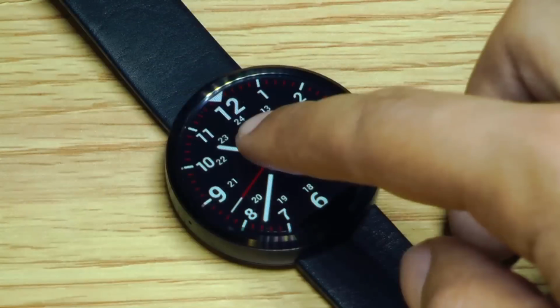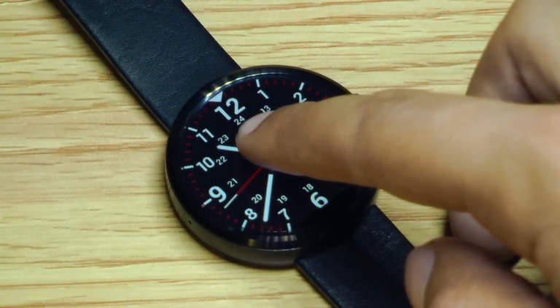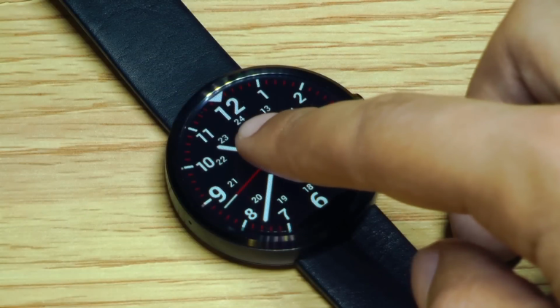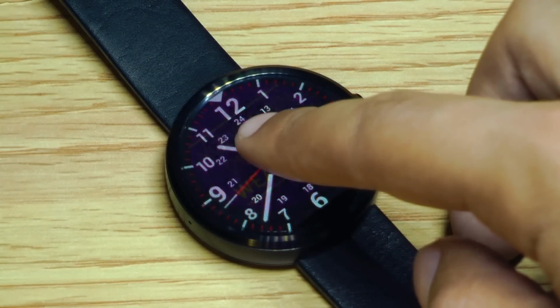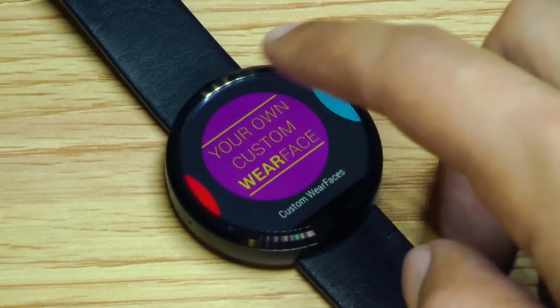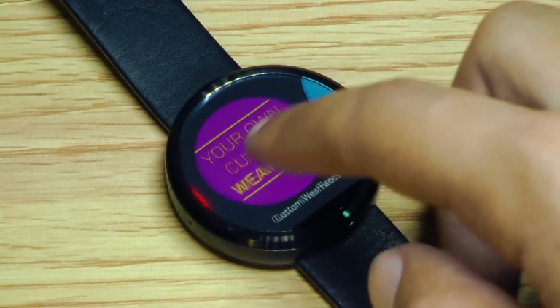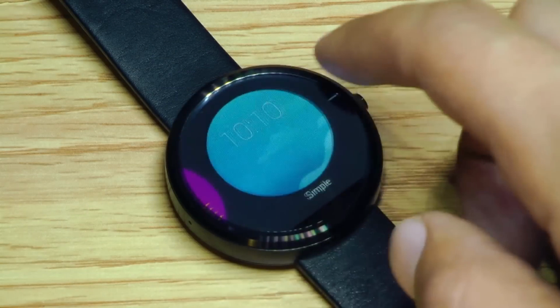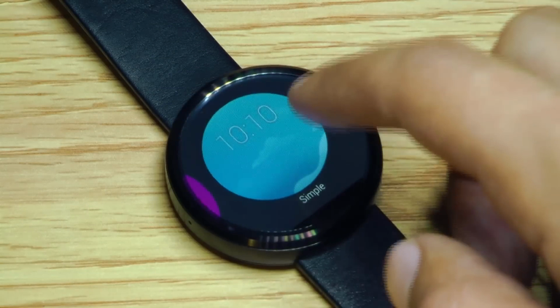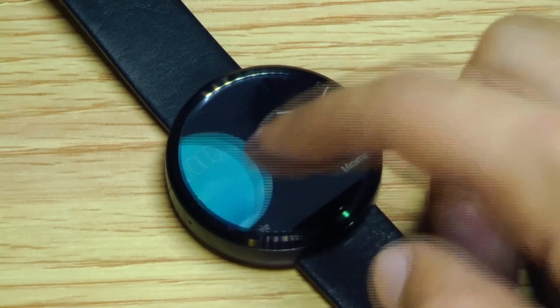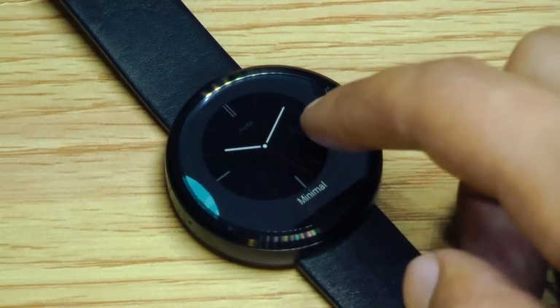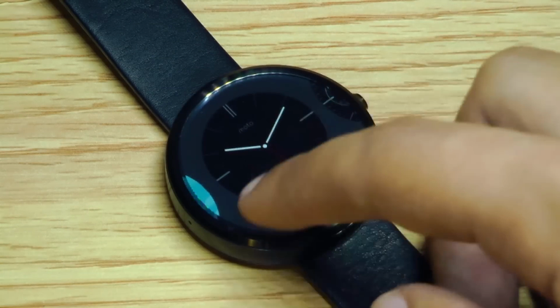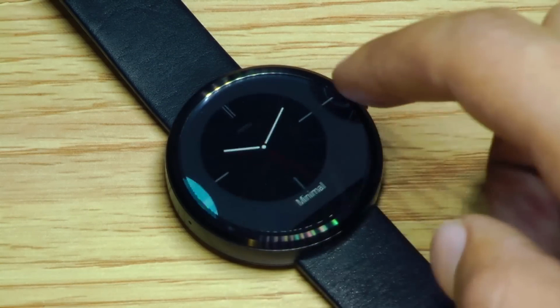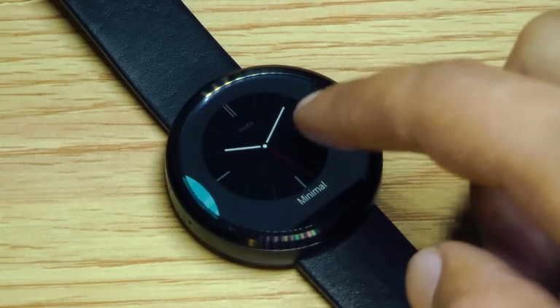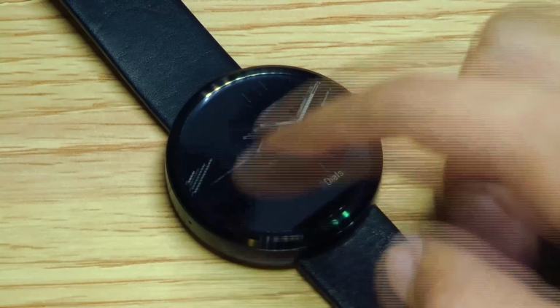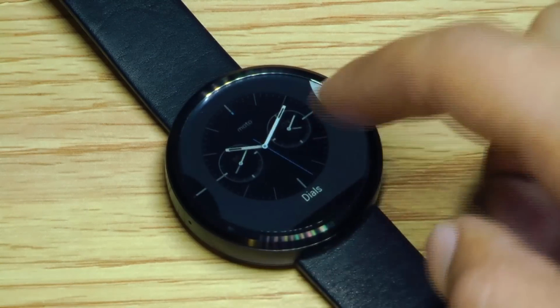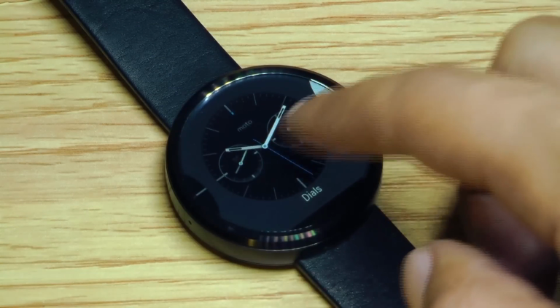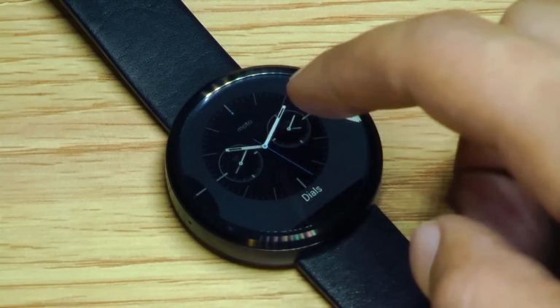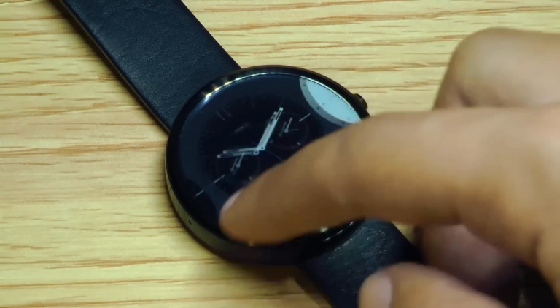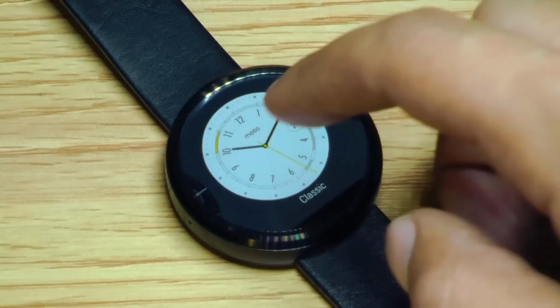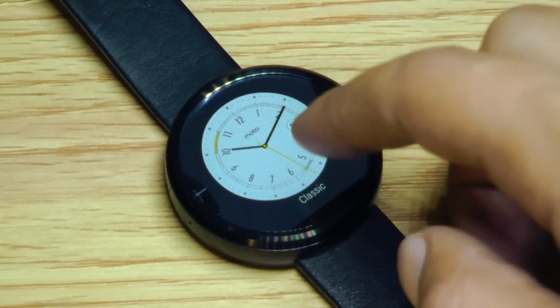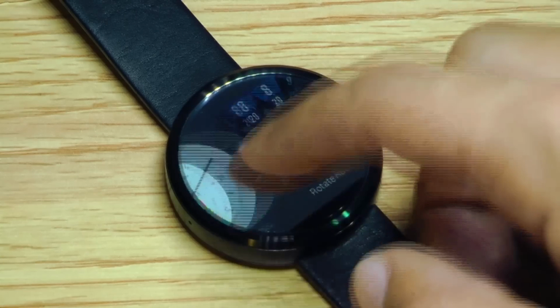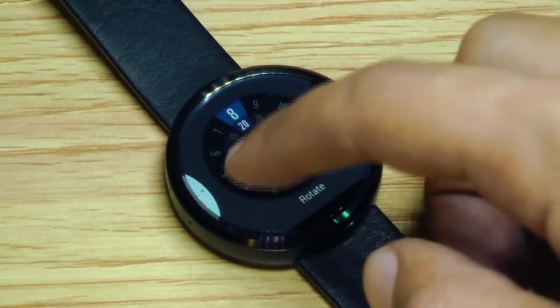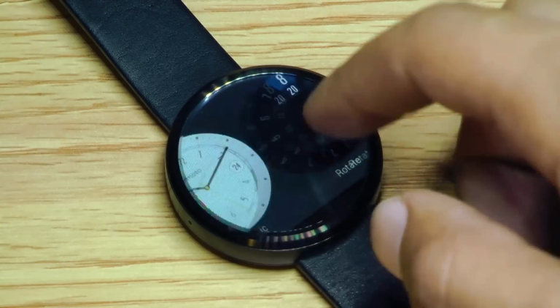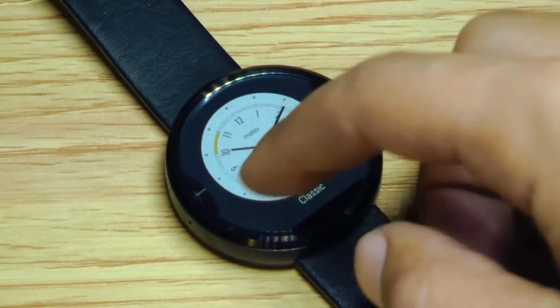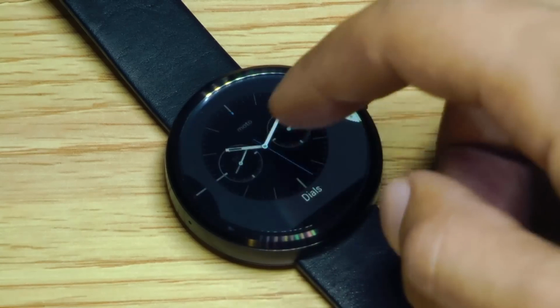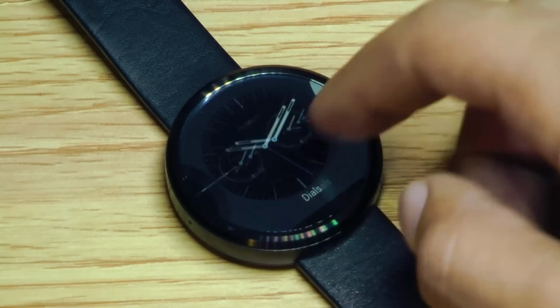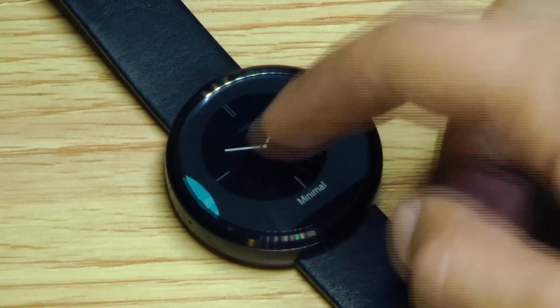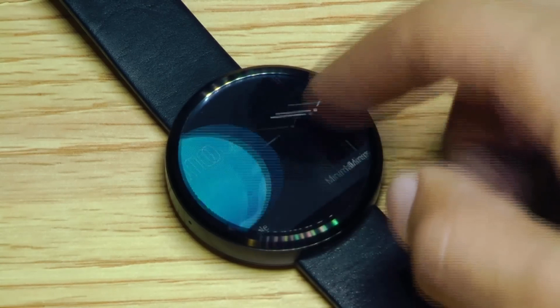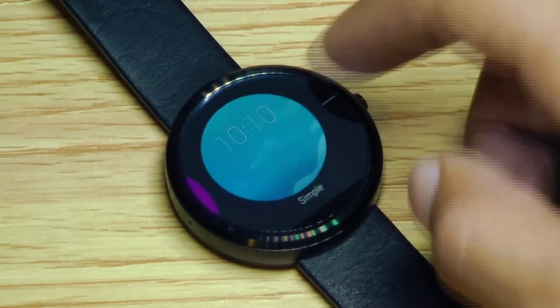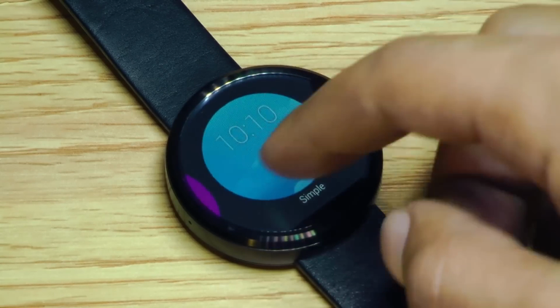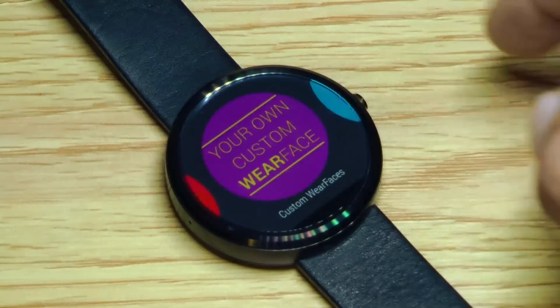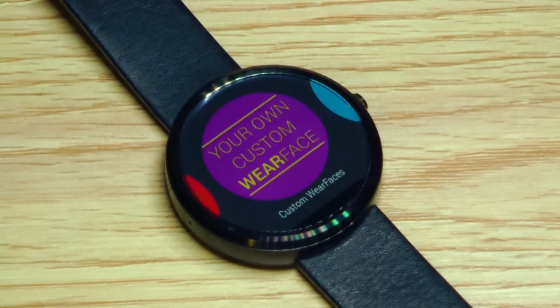Now this will still allow you to change back to any of the watch faces that came with your Android Wear device, but you can only have one Wear Face on your watch at a time. Hopefully they make it possible in the future to have several different custom watch faces stored on your device at once.